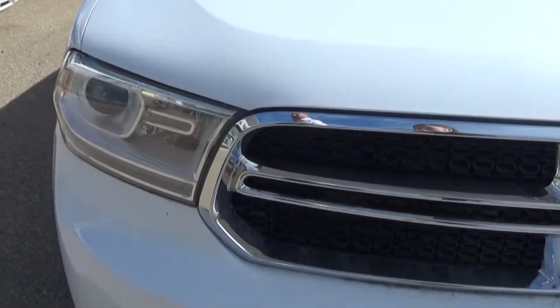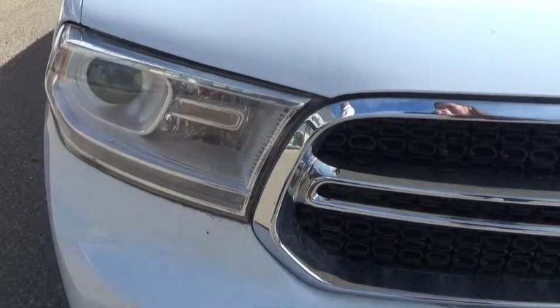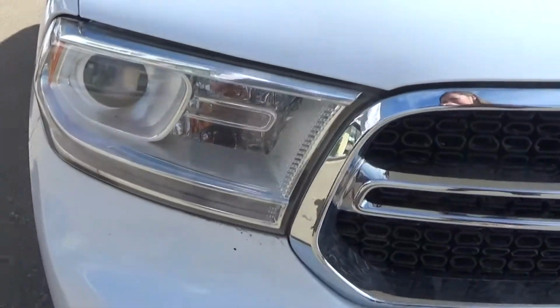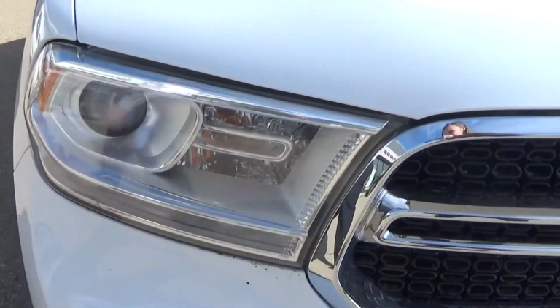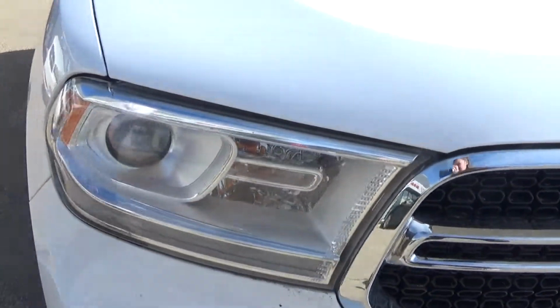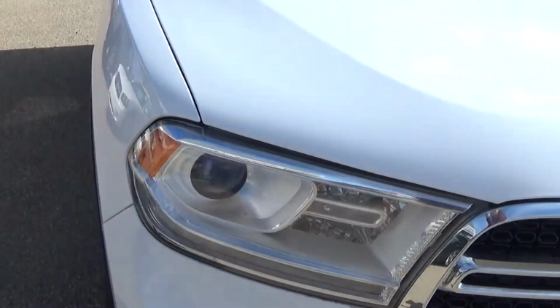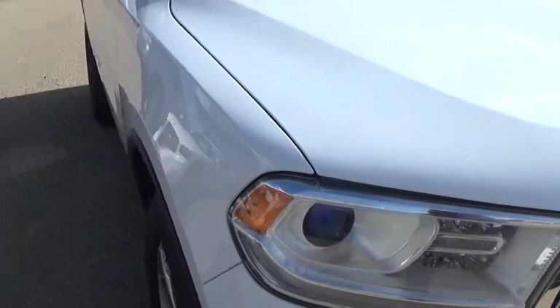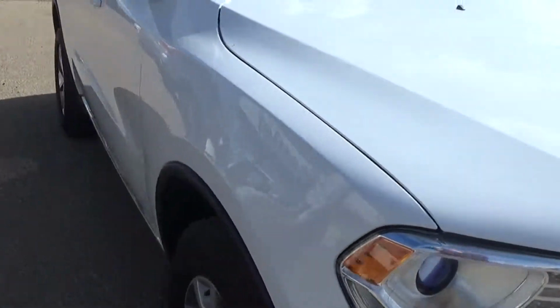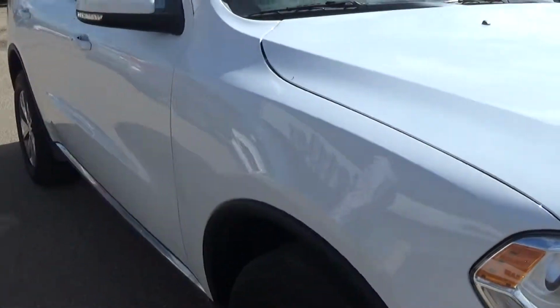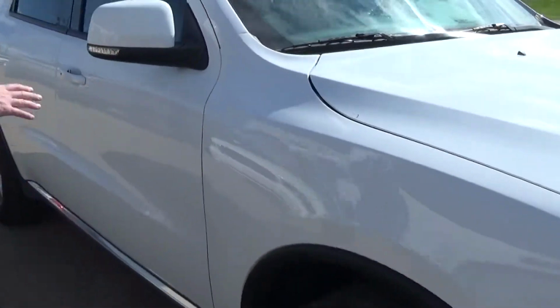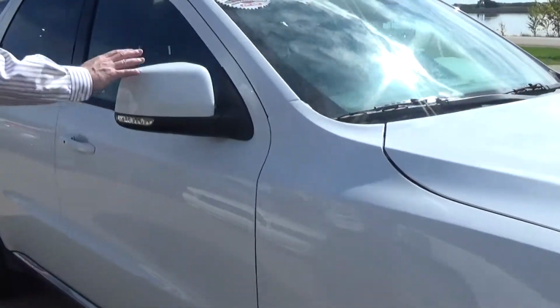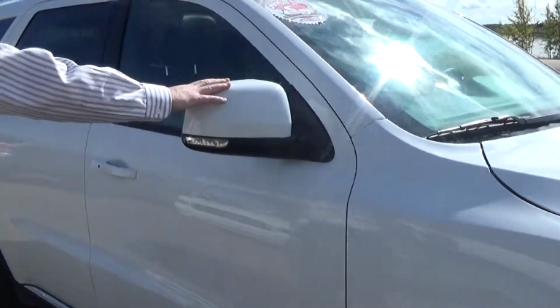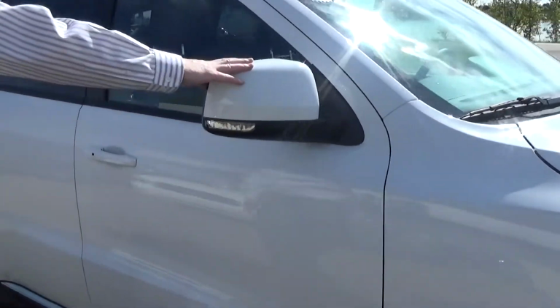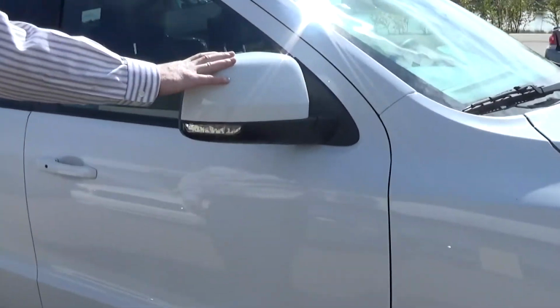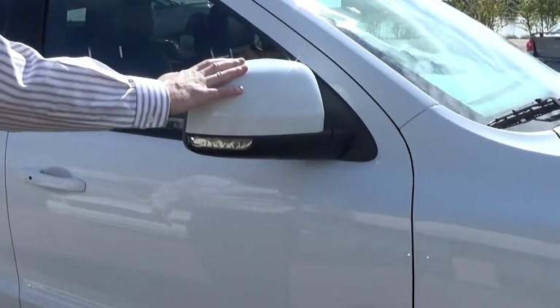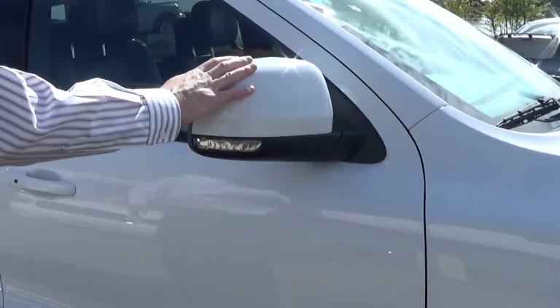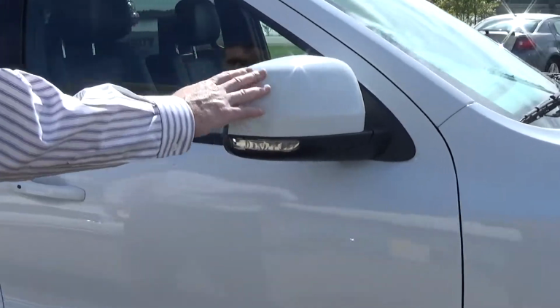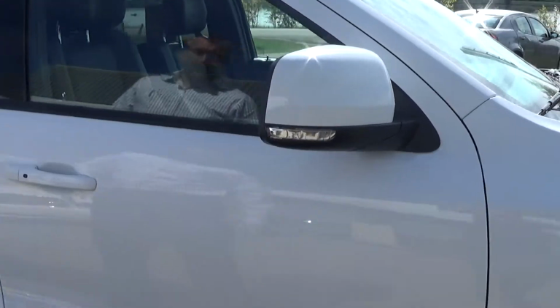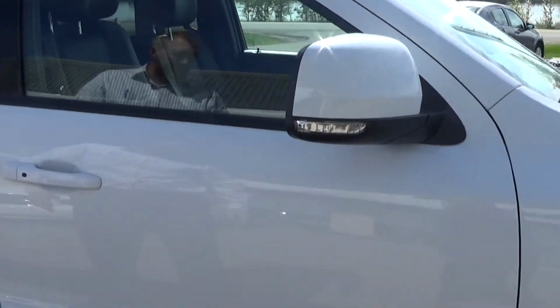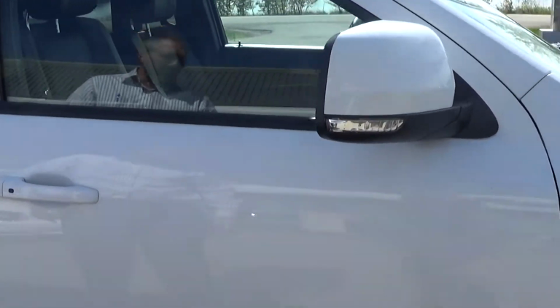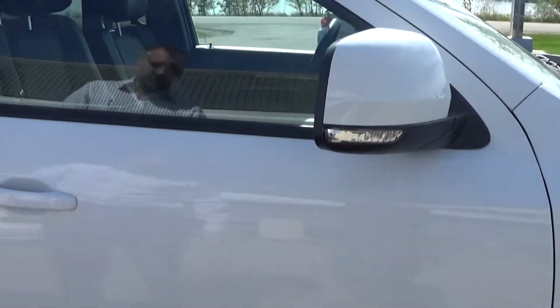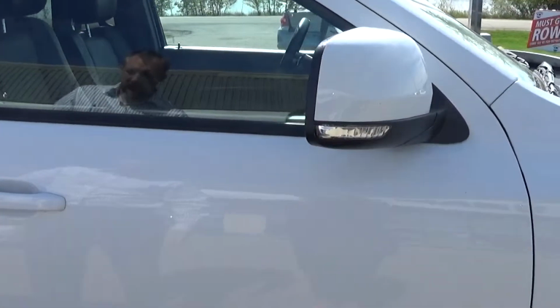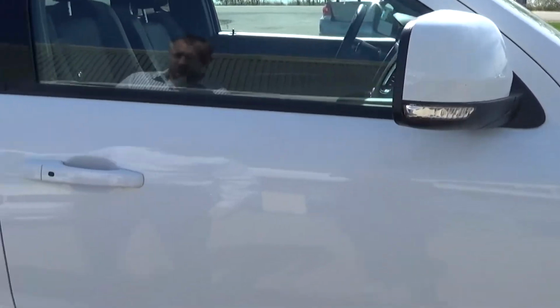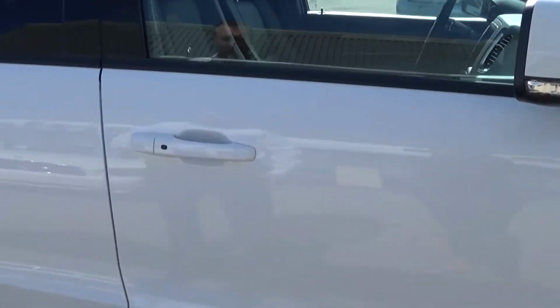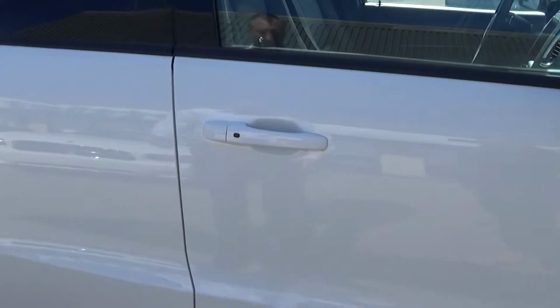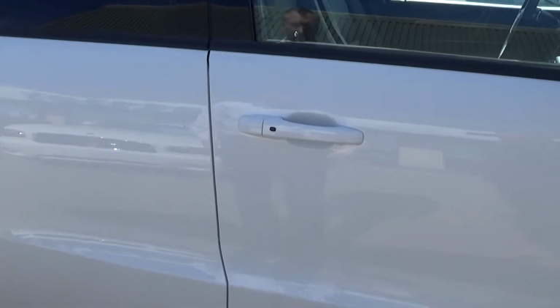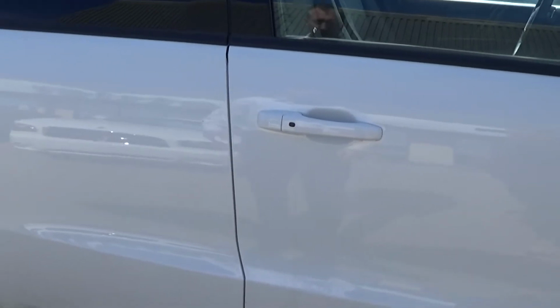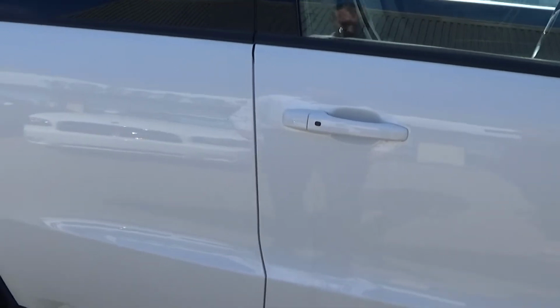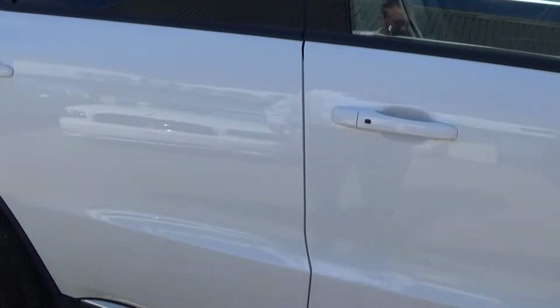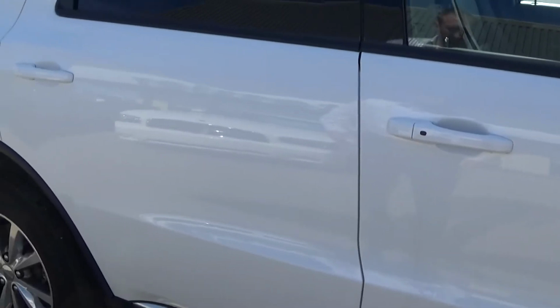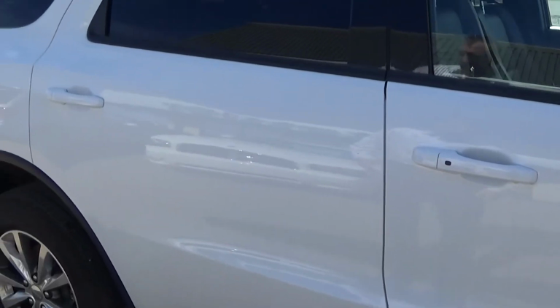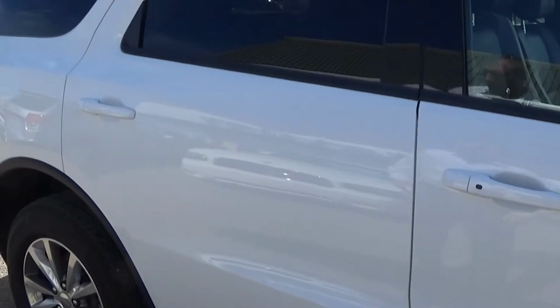And we'll come around the side. Of course you've got heated mirrors and it also has the proximity keyless entry, so you just go up and grab the door handle and be able to unlock all the doors.